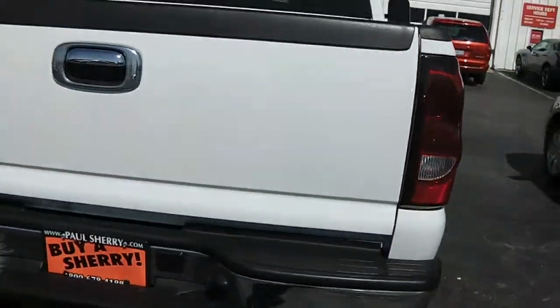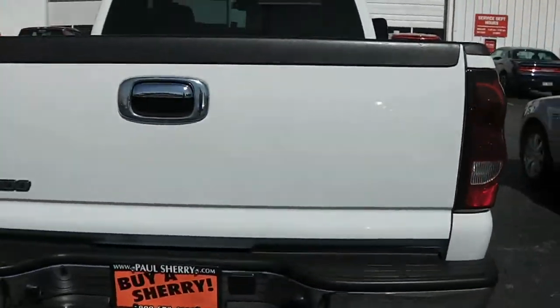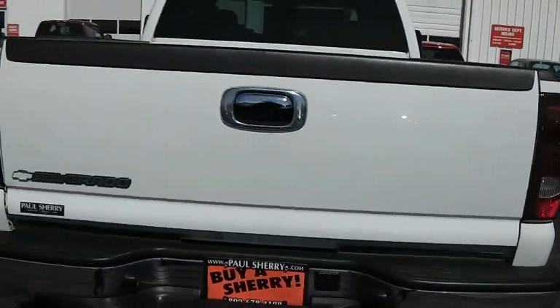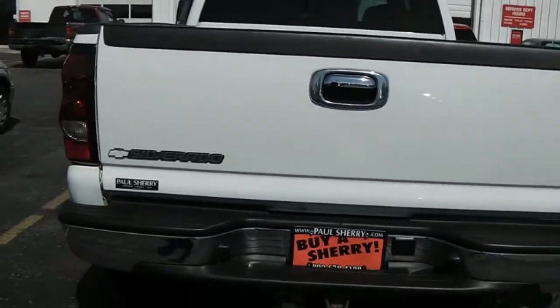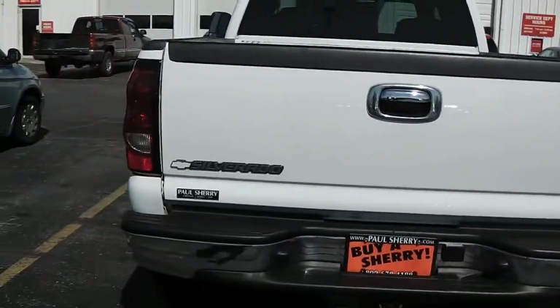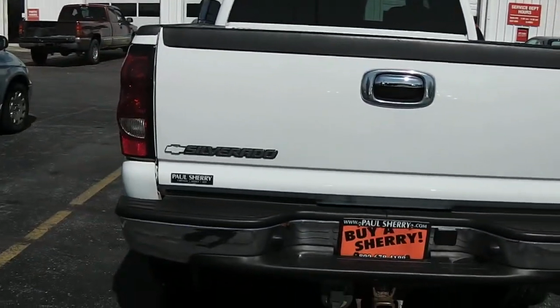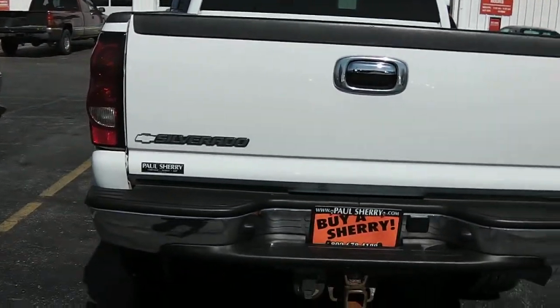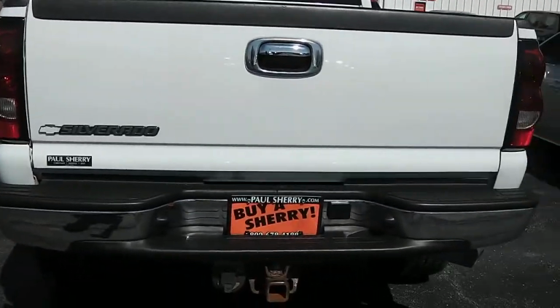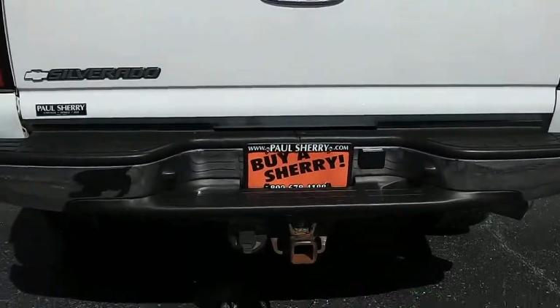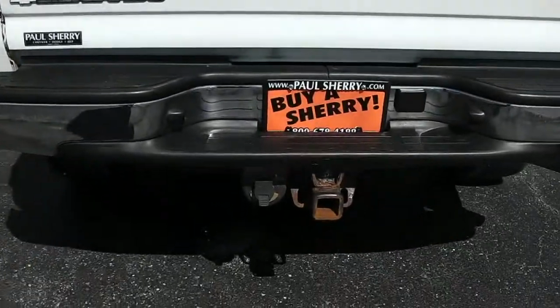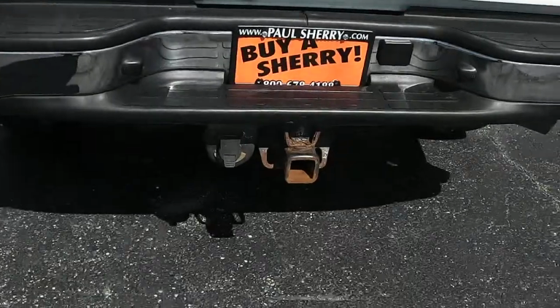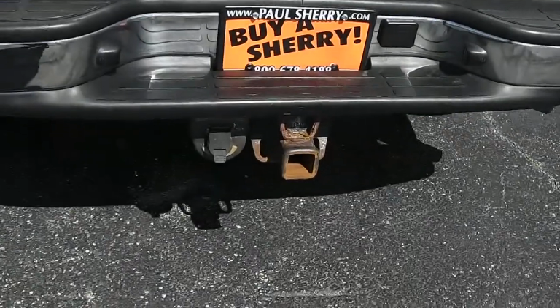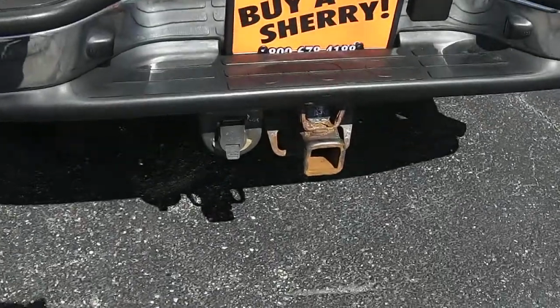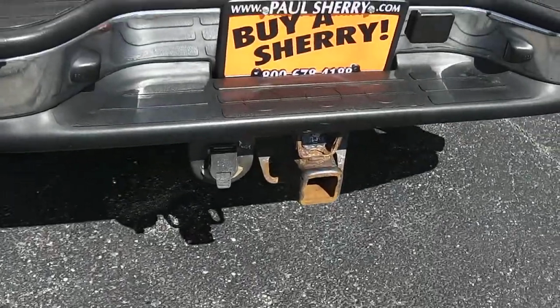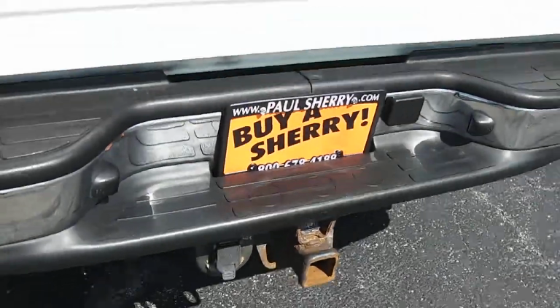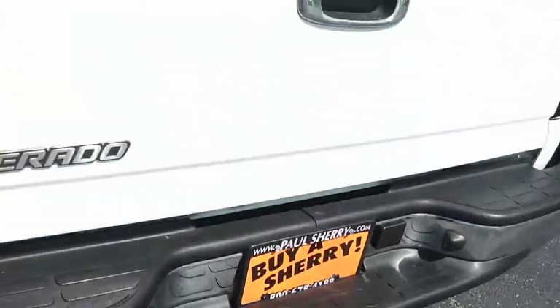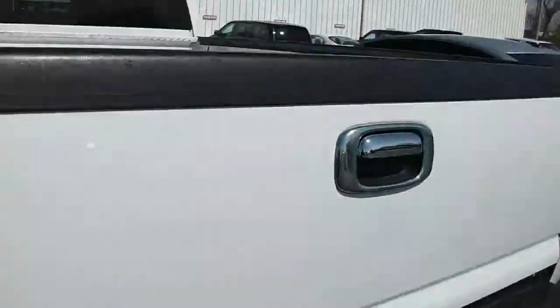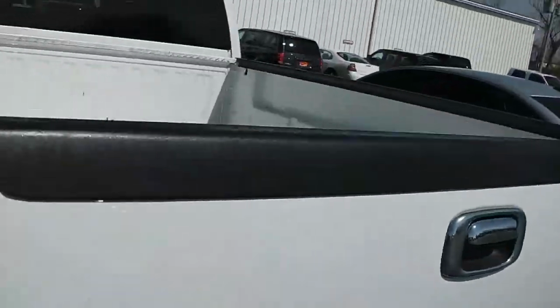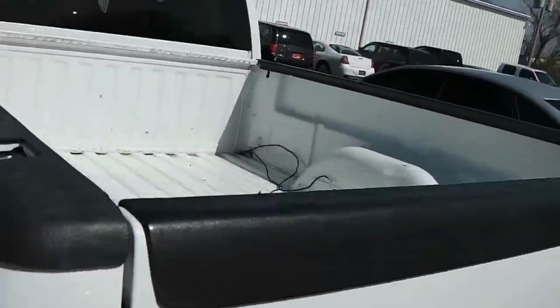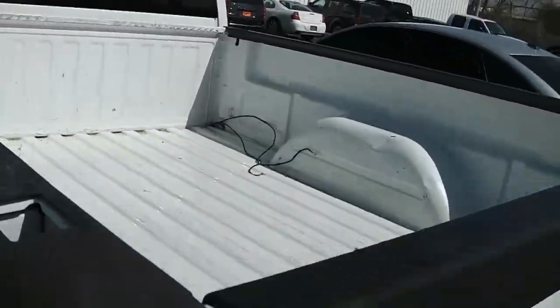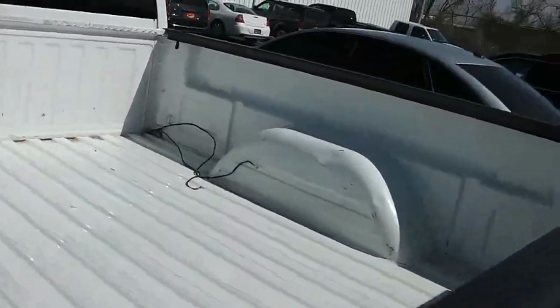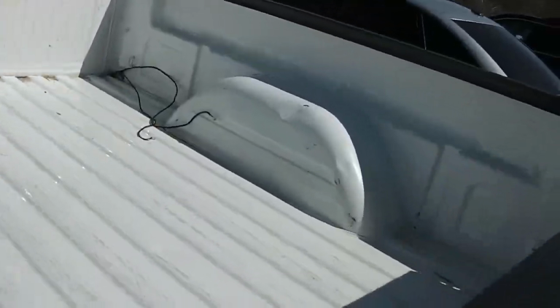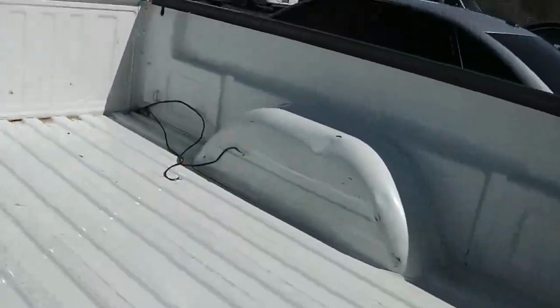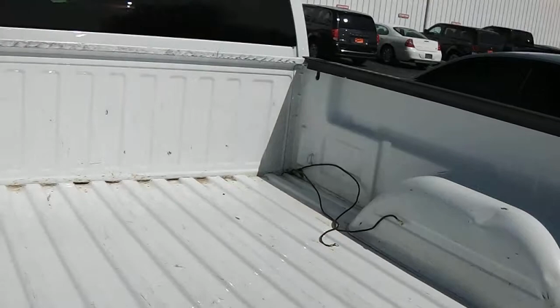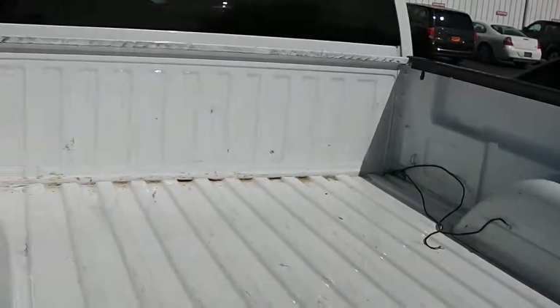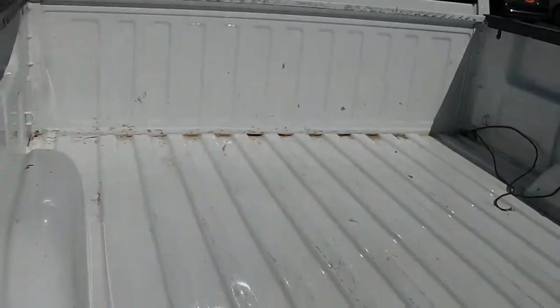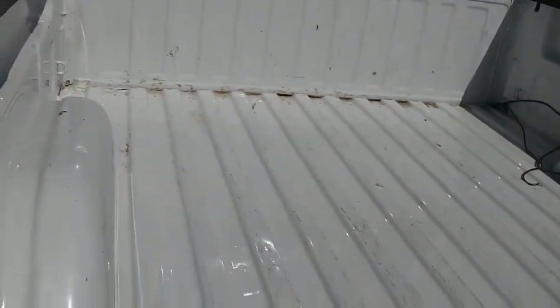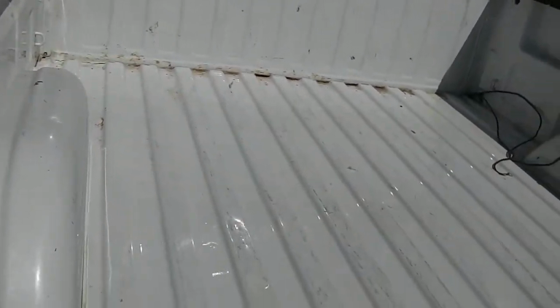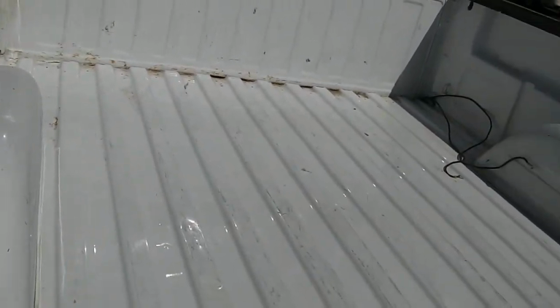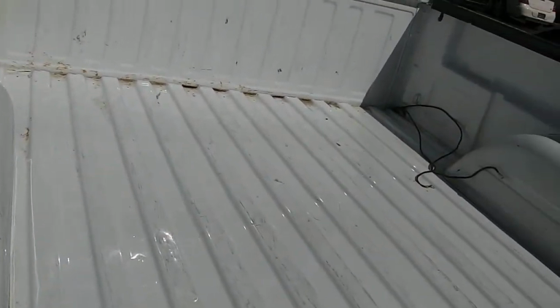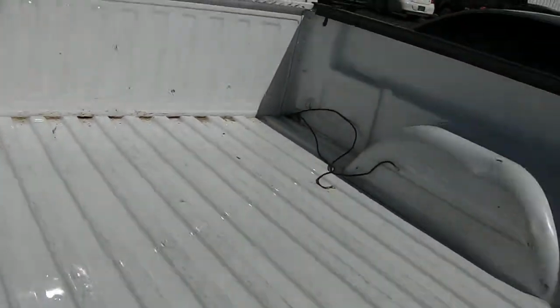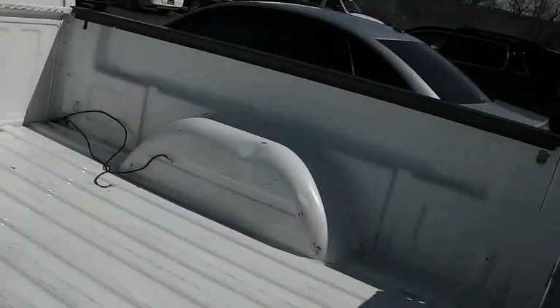We come across the back — very nice, very clean. It does have a tow package on it. The bed is in good shape as well. It does have some scratches in it, ladies and gentlemen, but it is a truck.